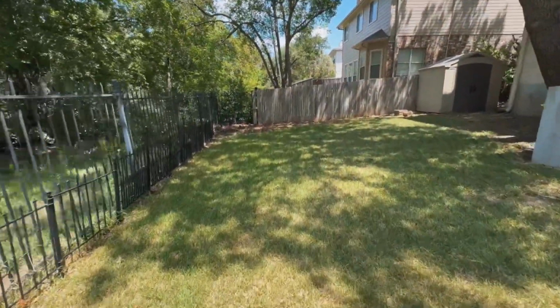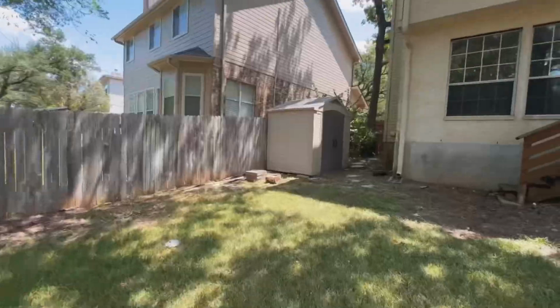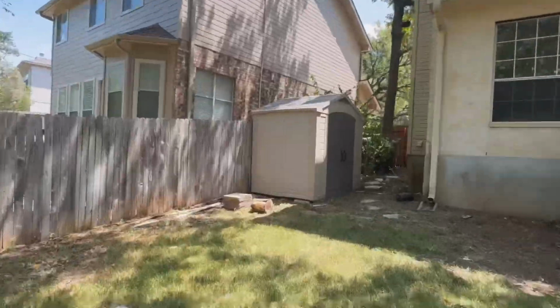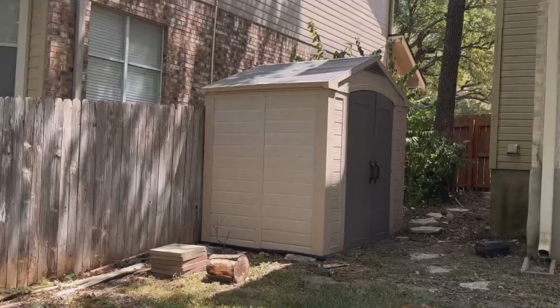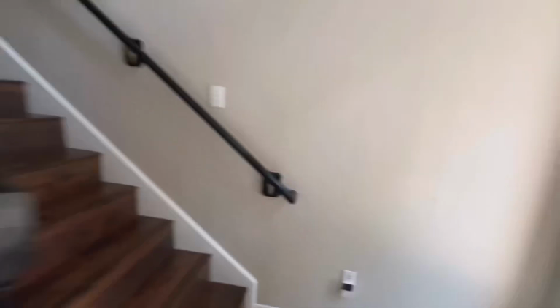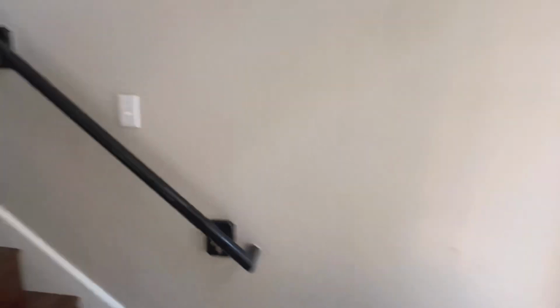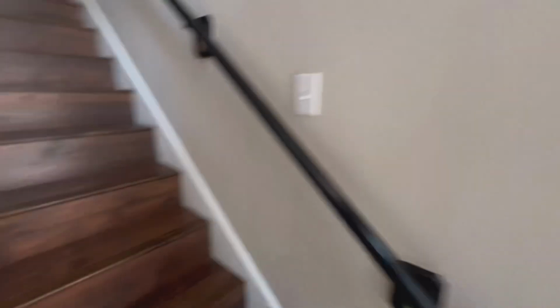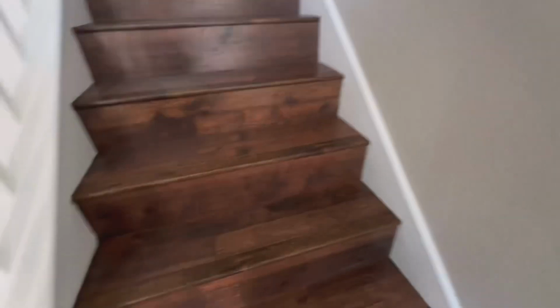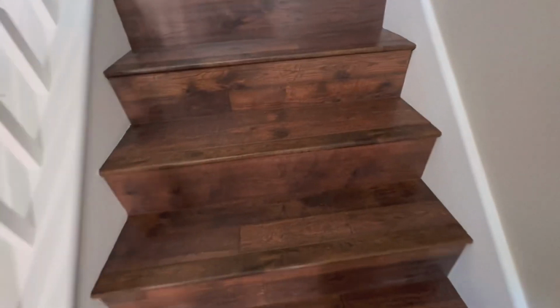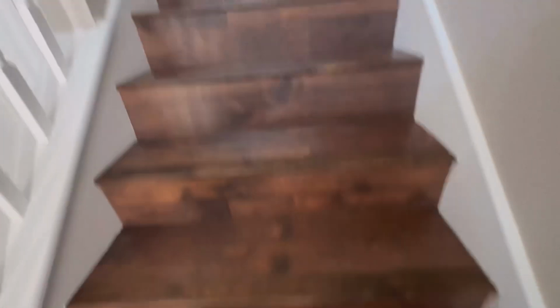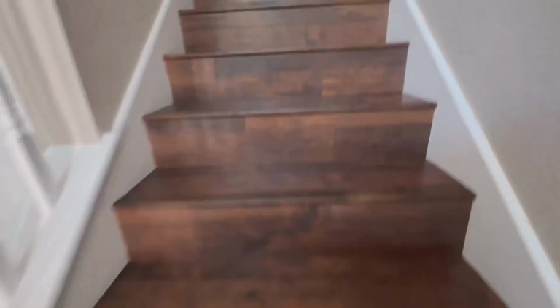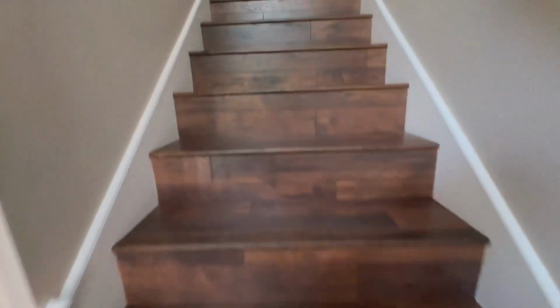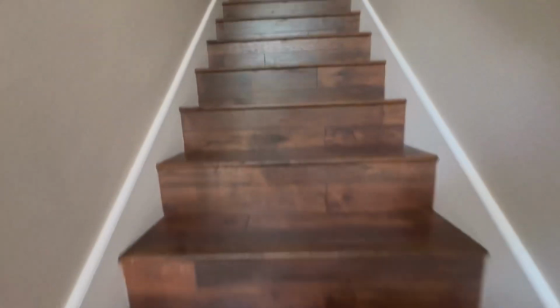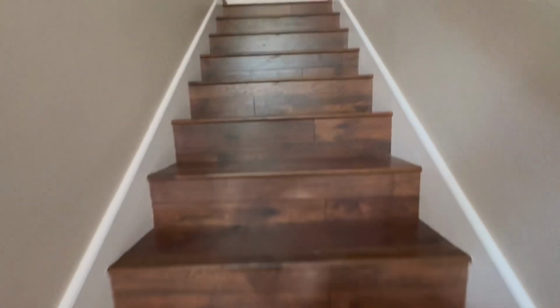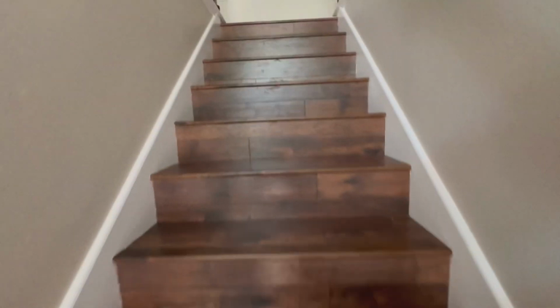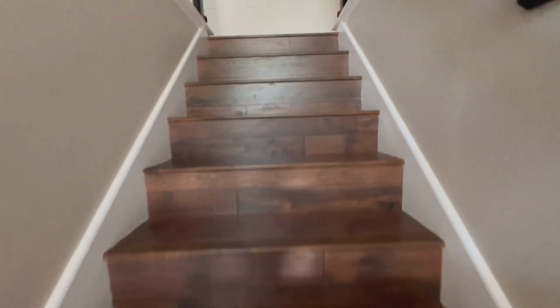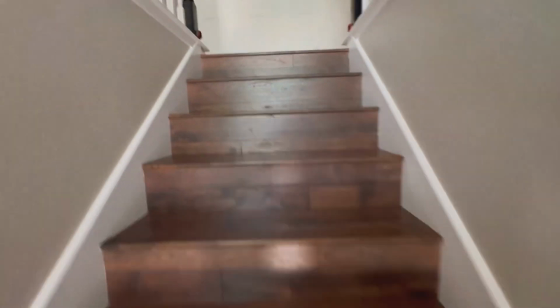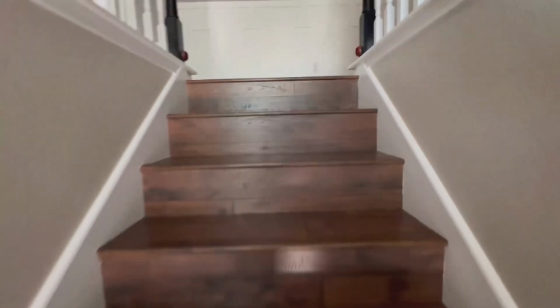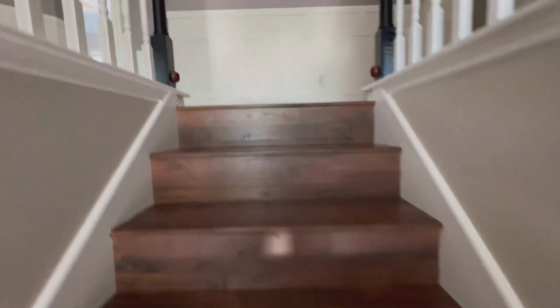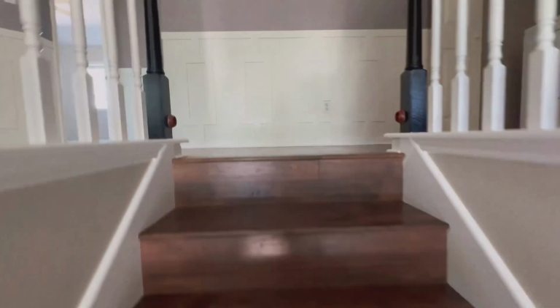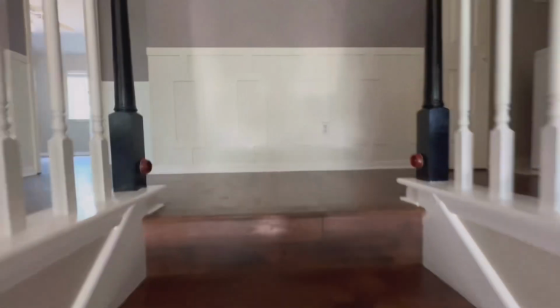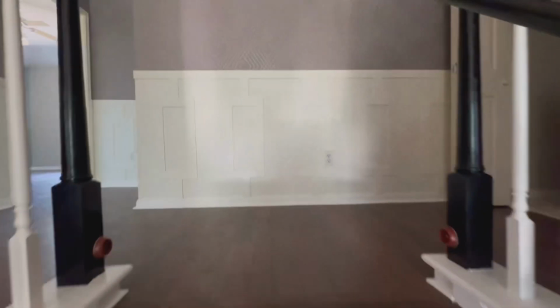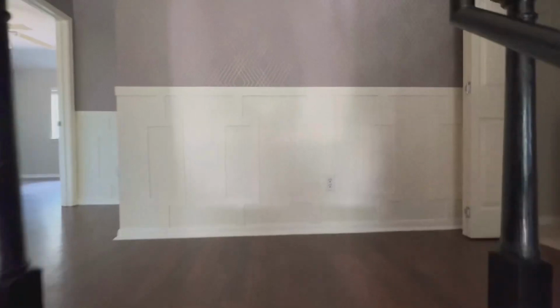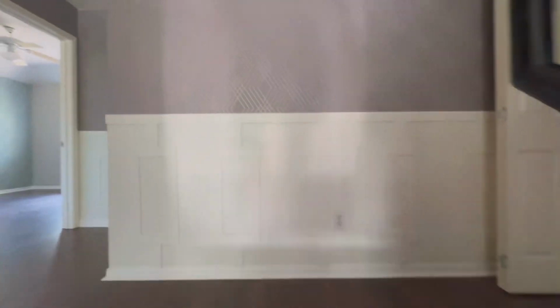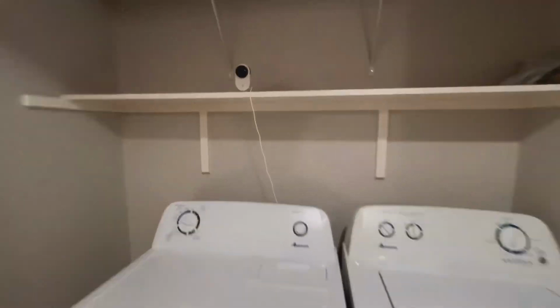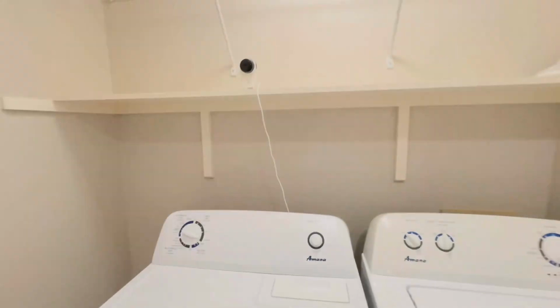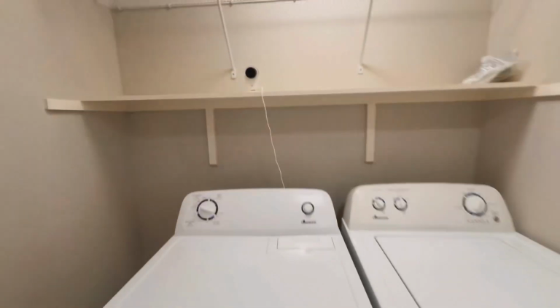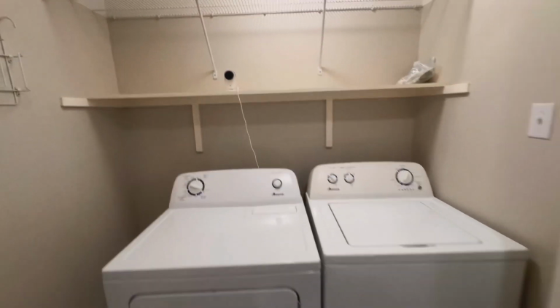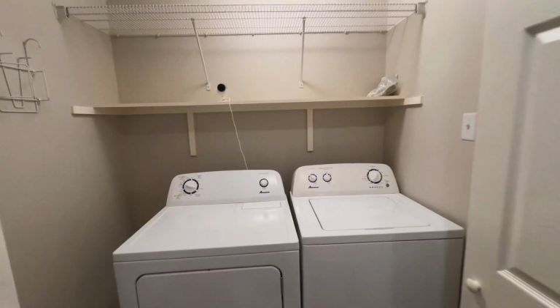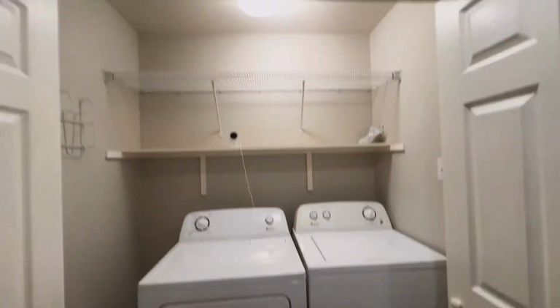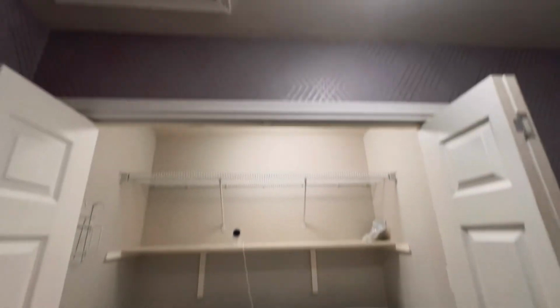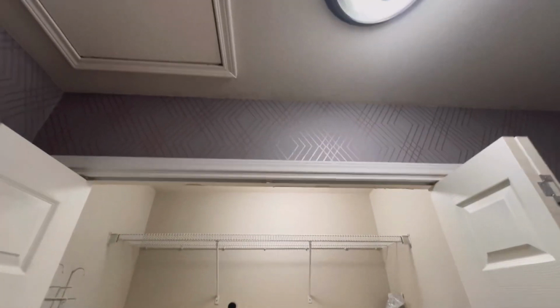Shed. Let's take a tour of the upstairs. Washer and dryer installed.